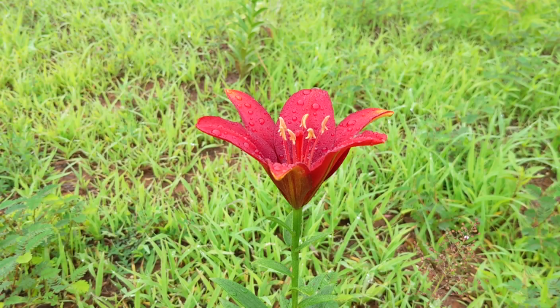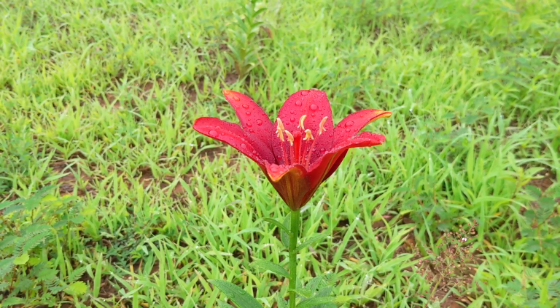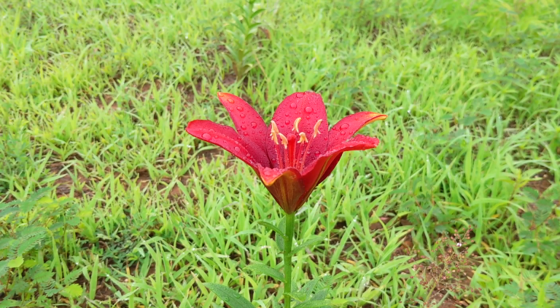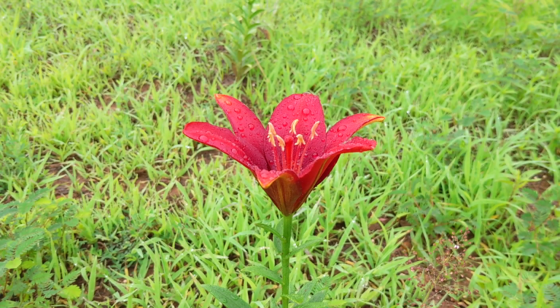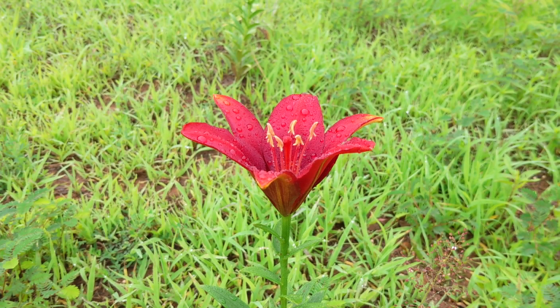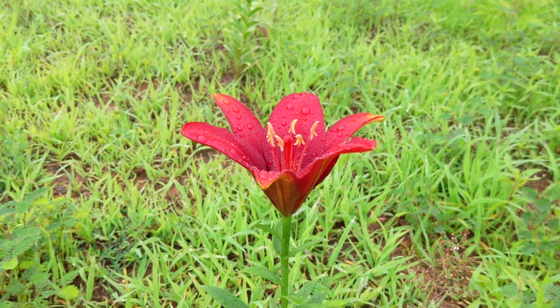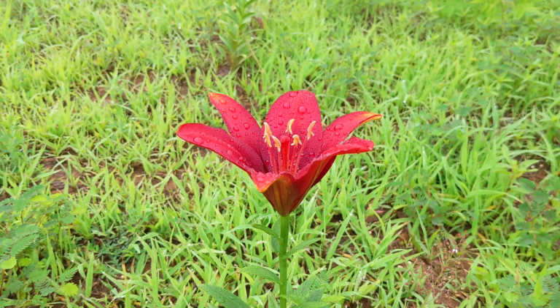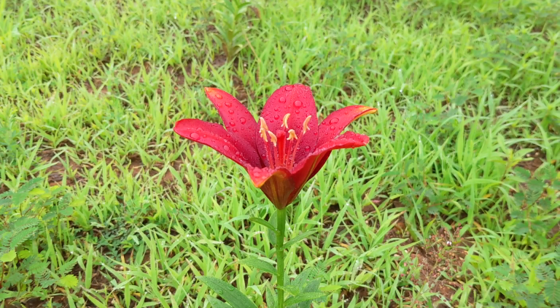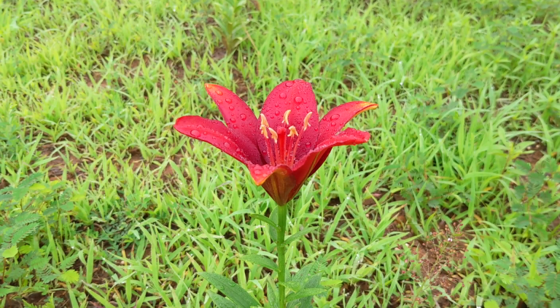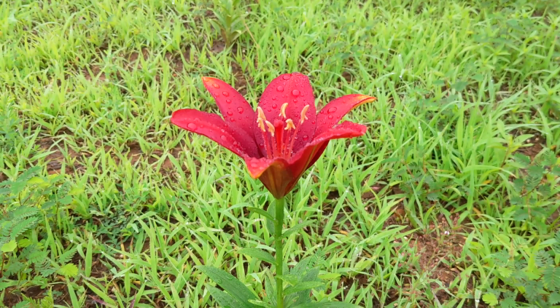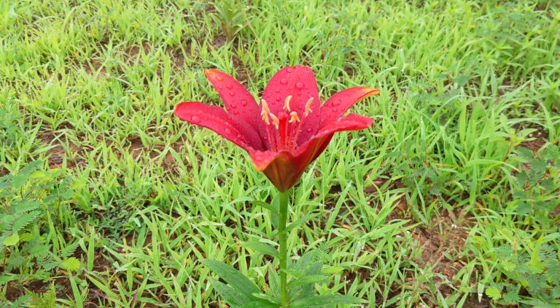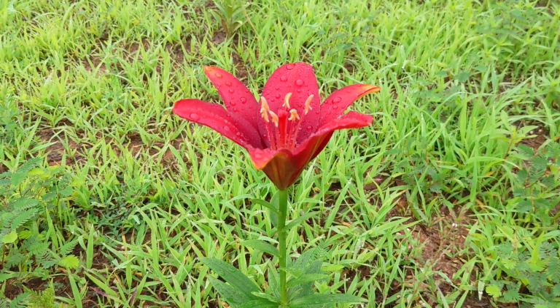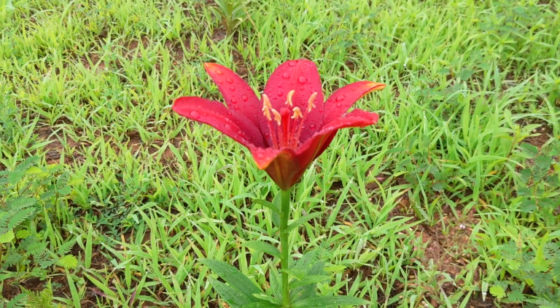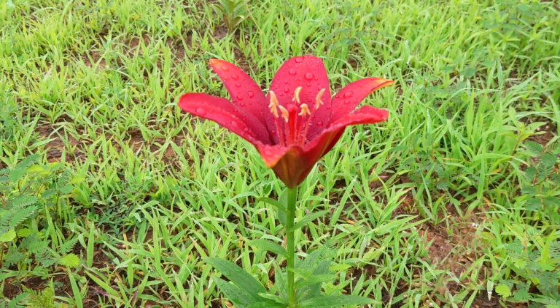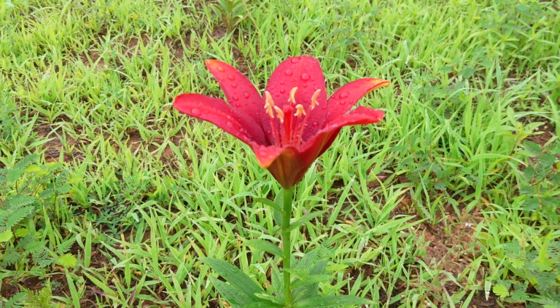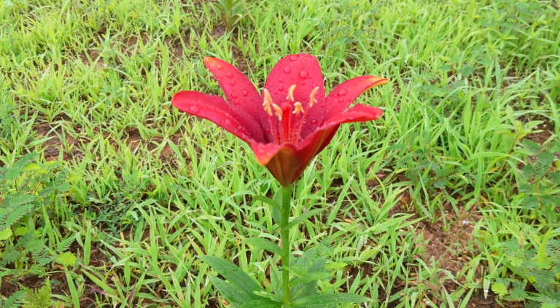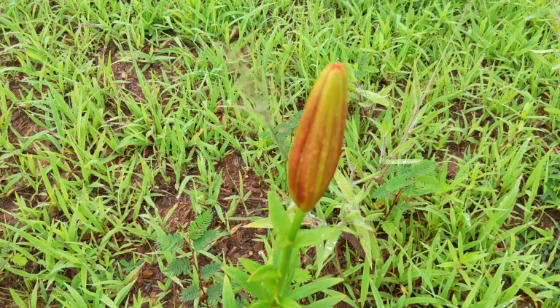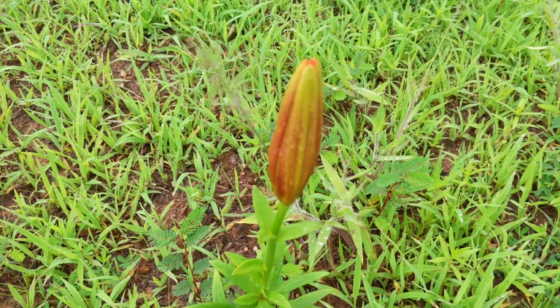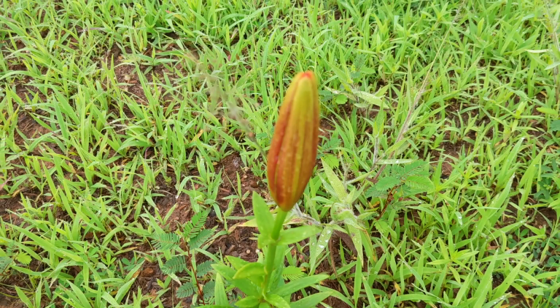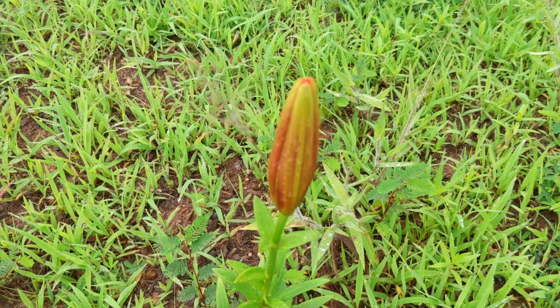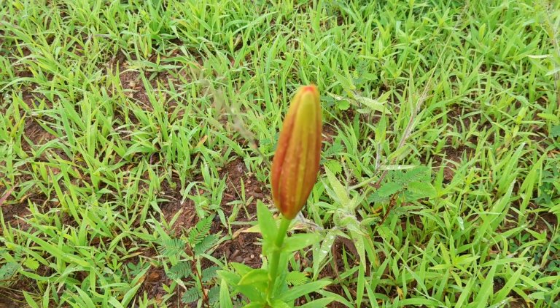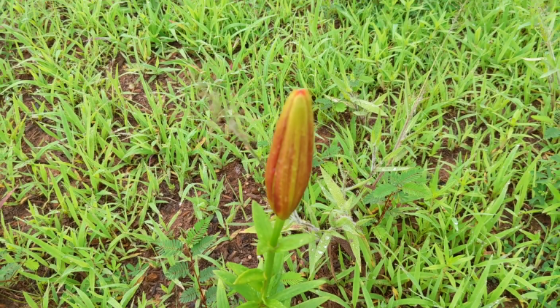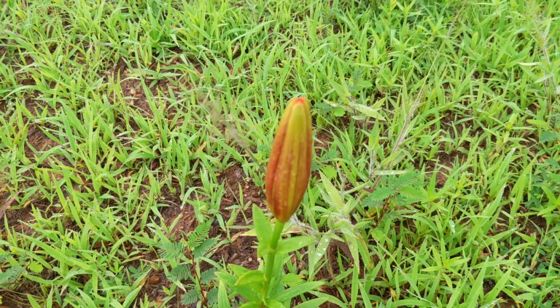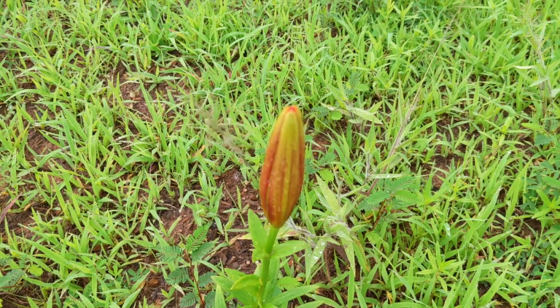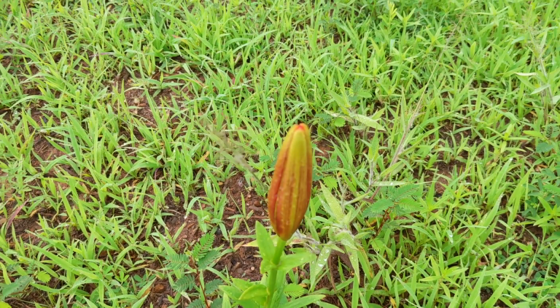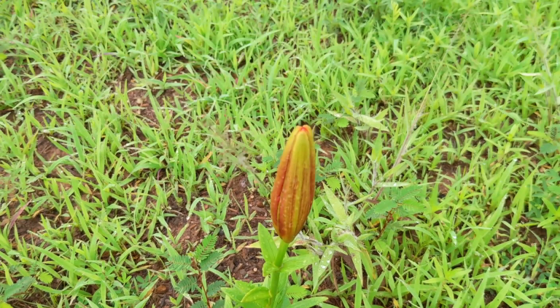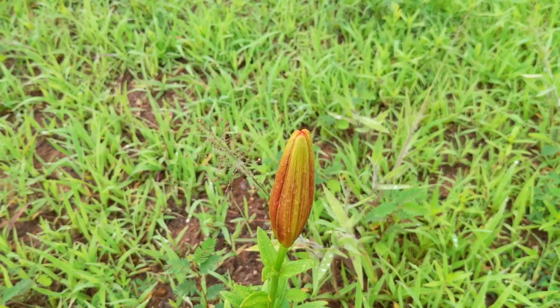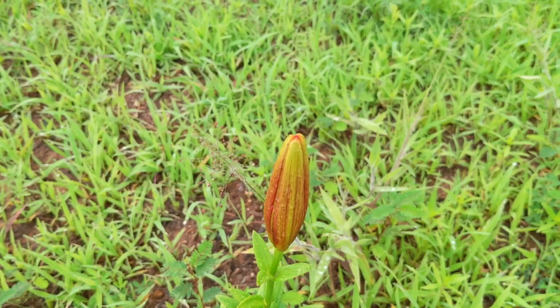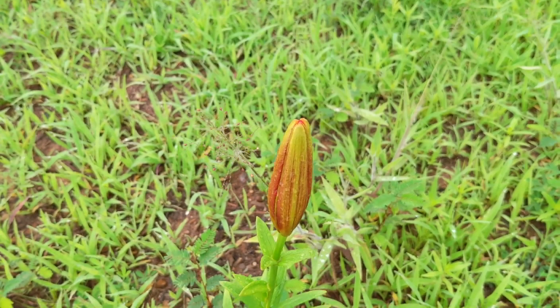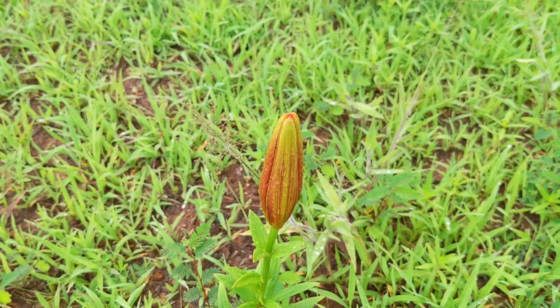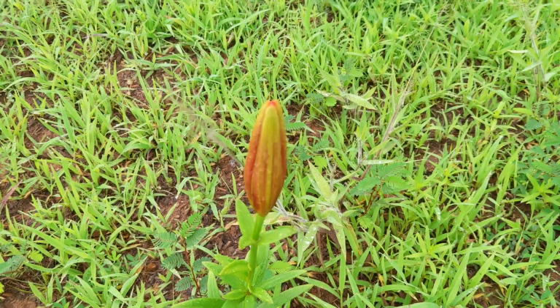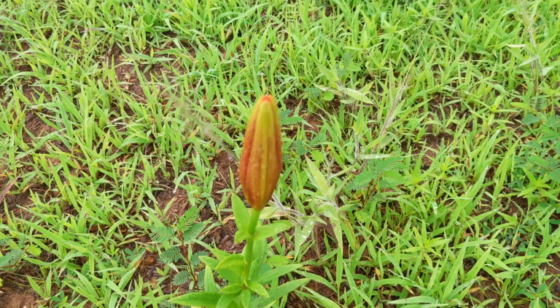This lily, along with several others that have grown in the garden, was a surprise to us. We had tilled lime into the garden earlier in the year and had assumed that all of the gladiolus and lilies we planted last year had died. Life, uh, finds a way.